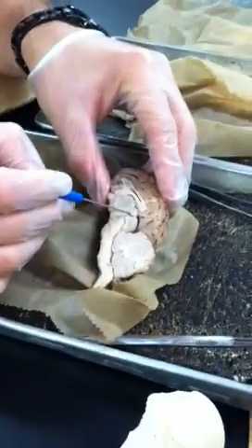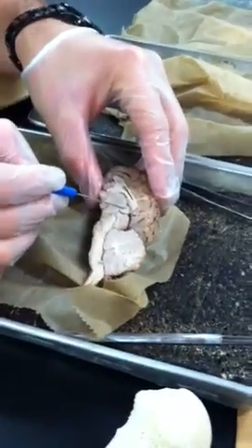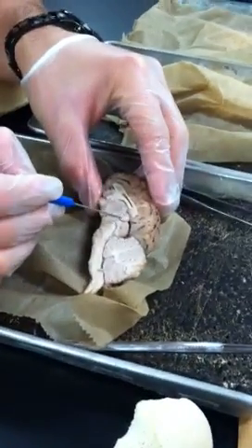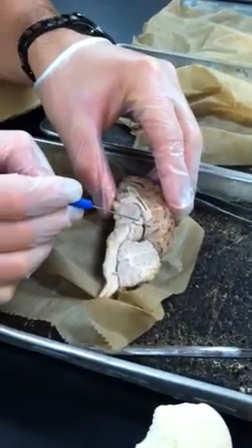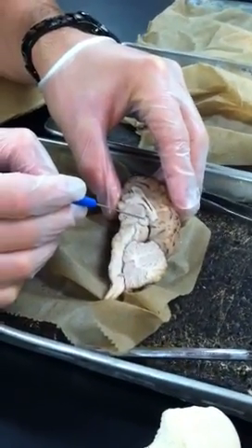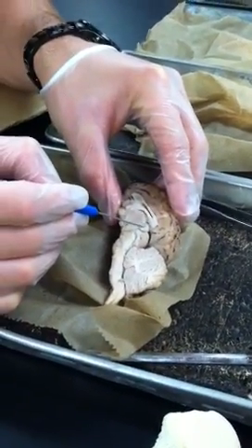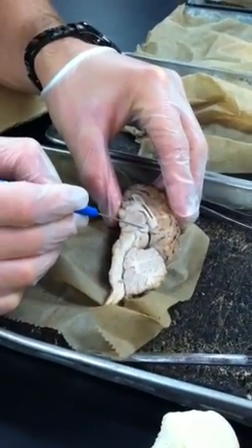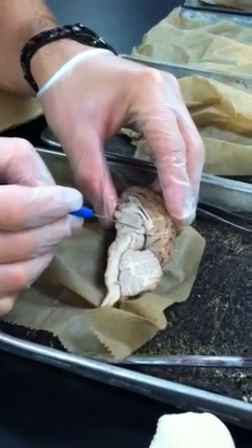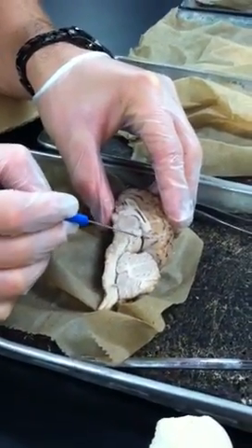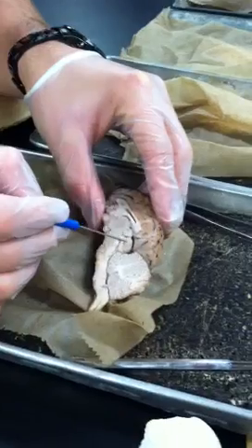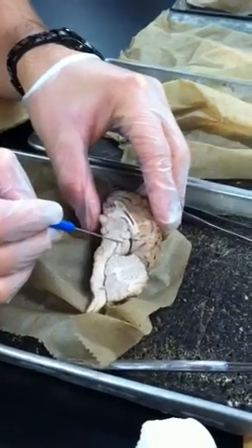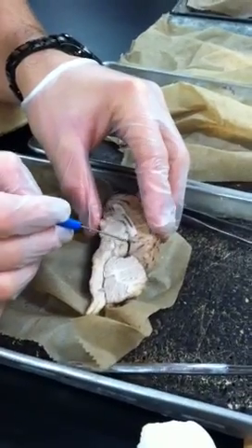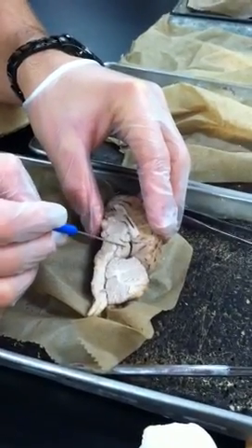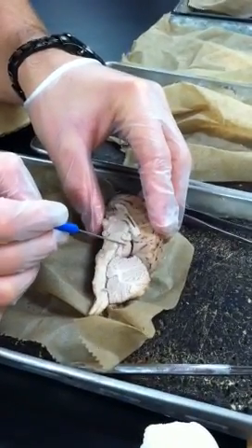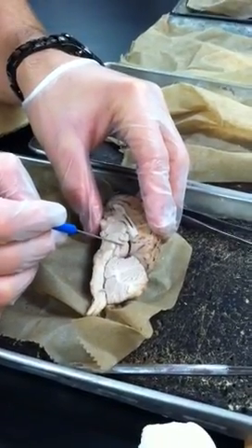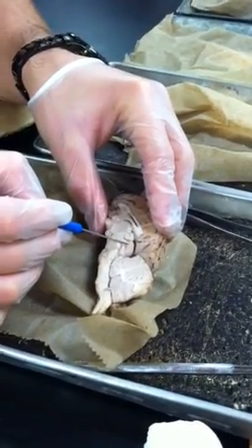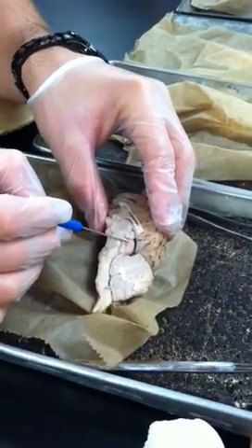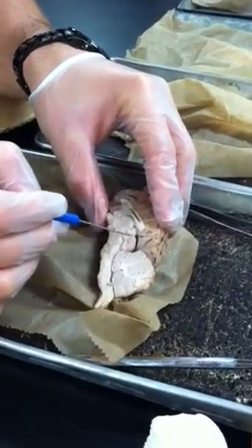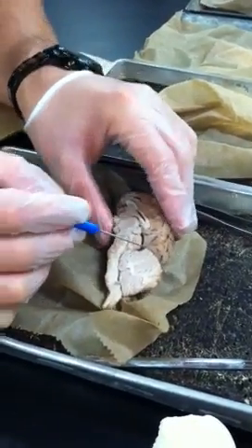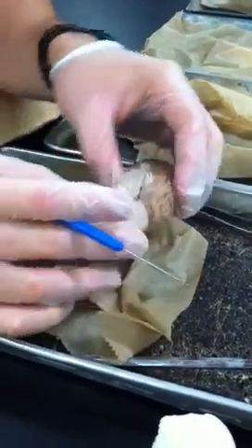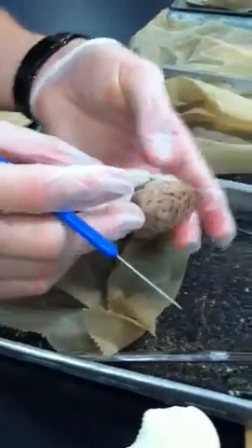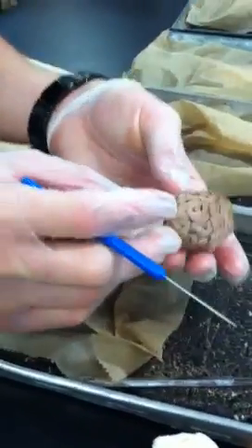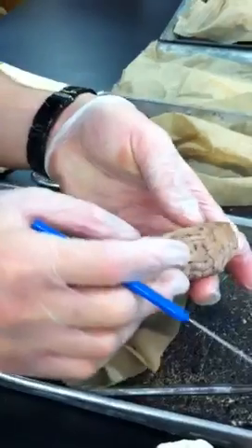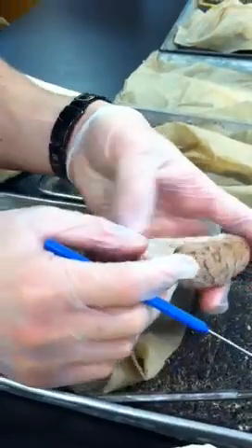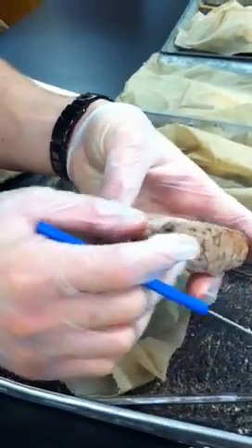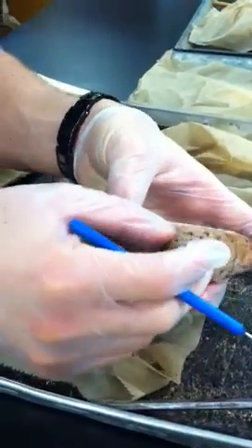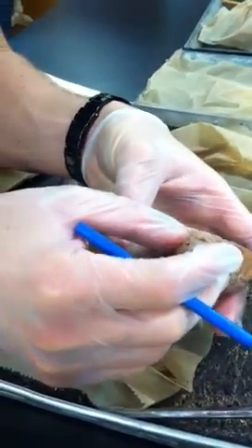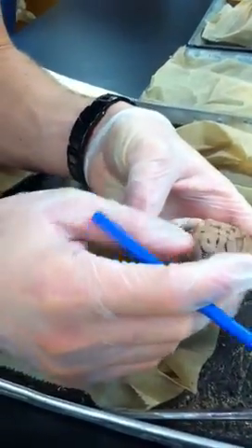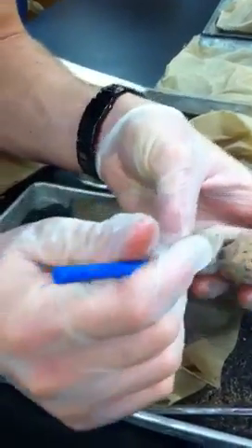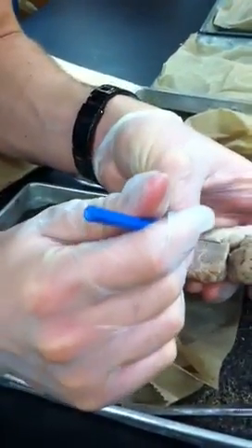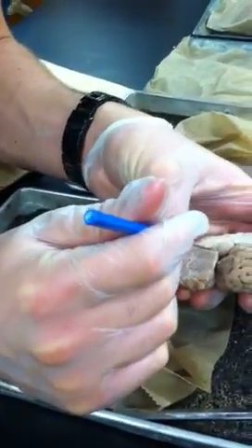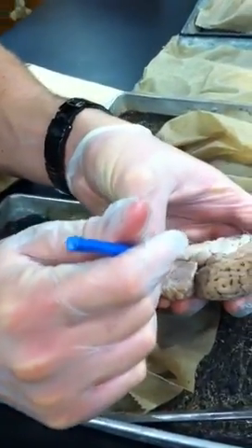This white ball right here is the pineal body. Next to it, darker in color, is the superior colliculus. And obviously beneath the superior colliculus is the inferior colliculus.